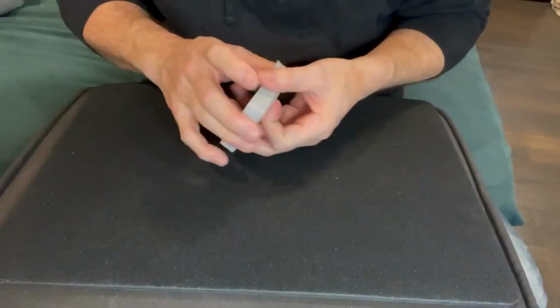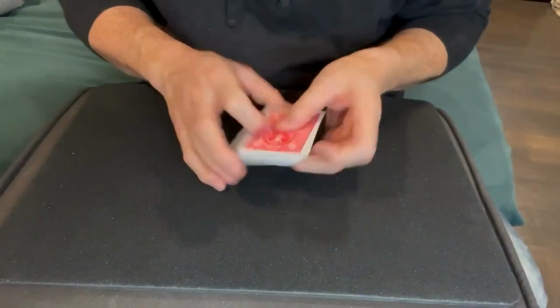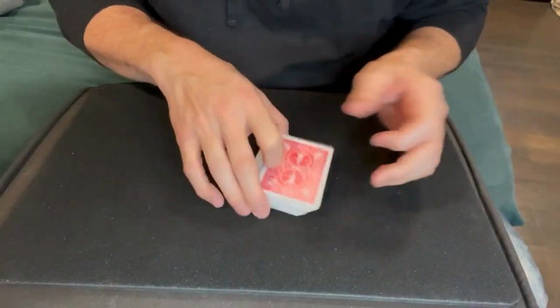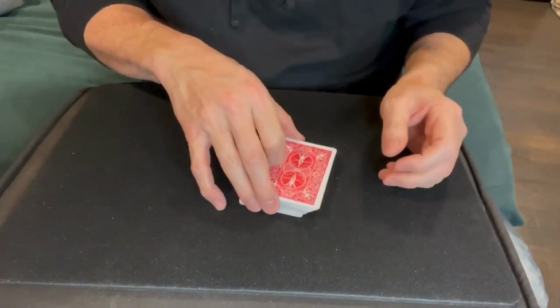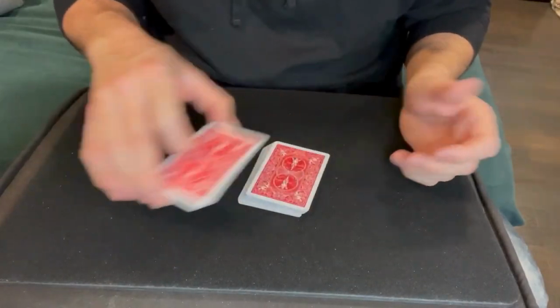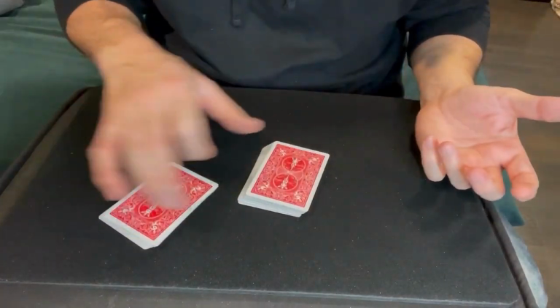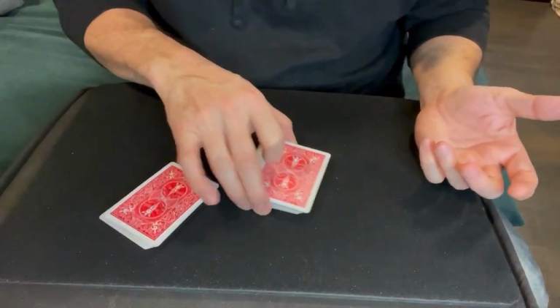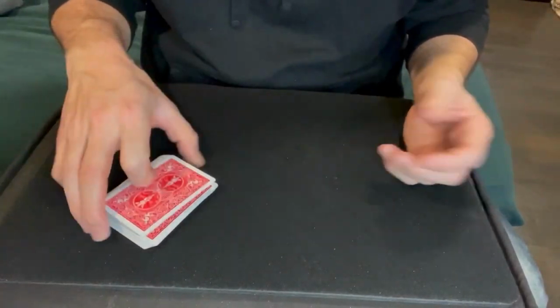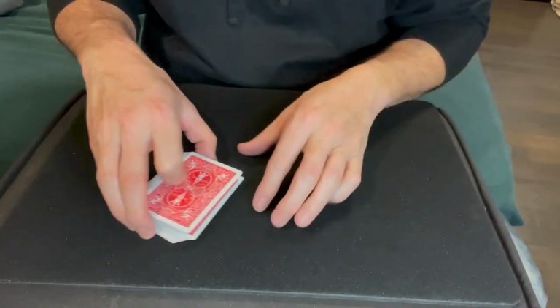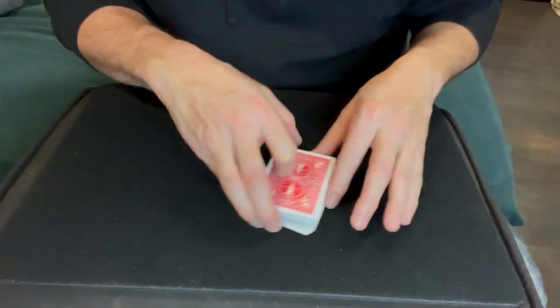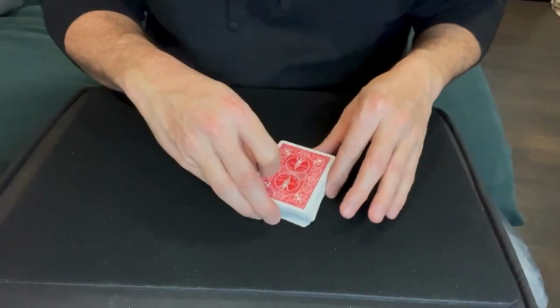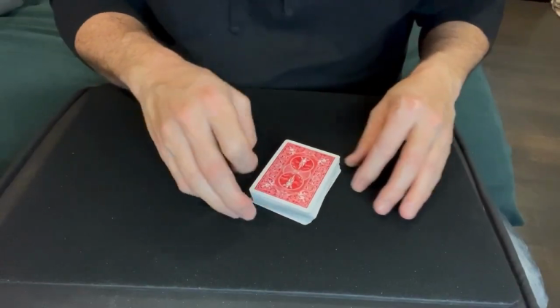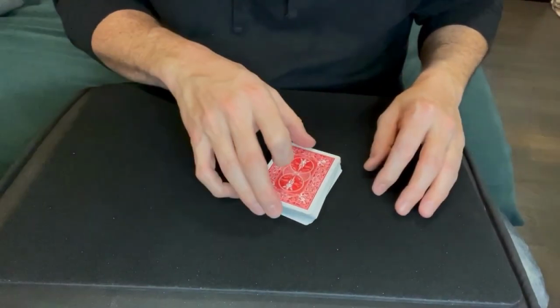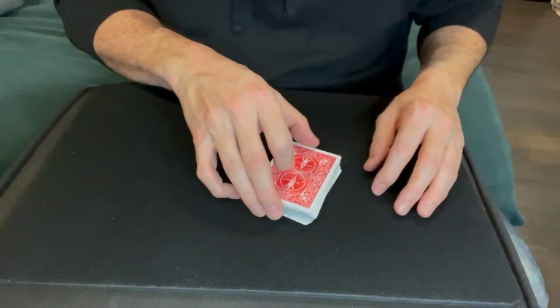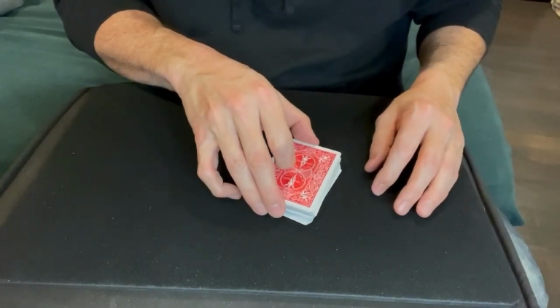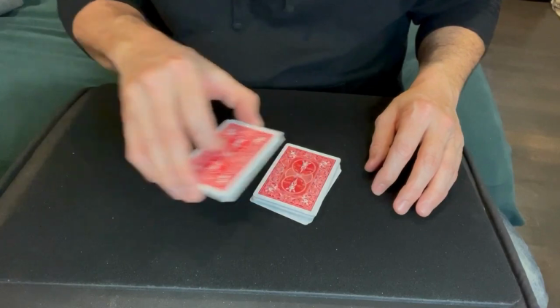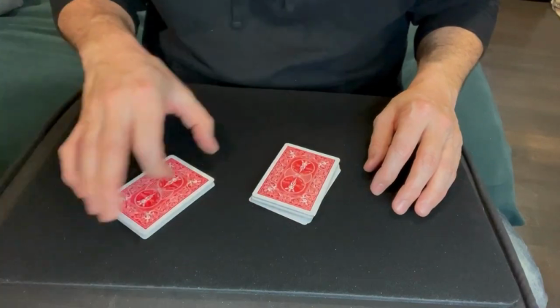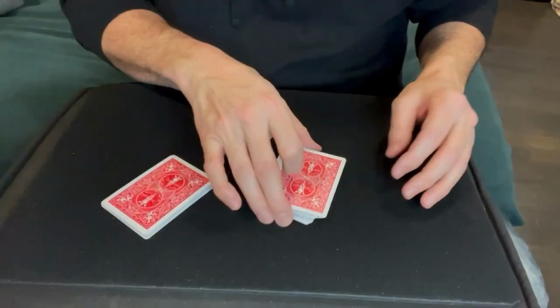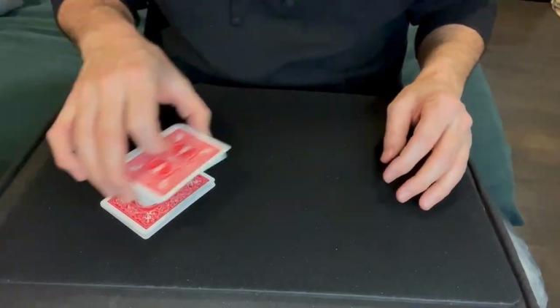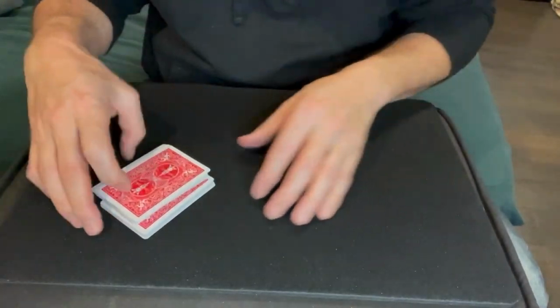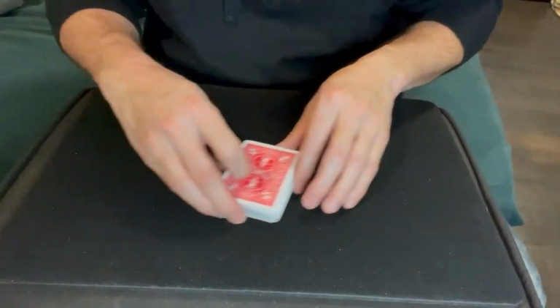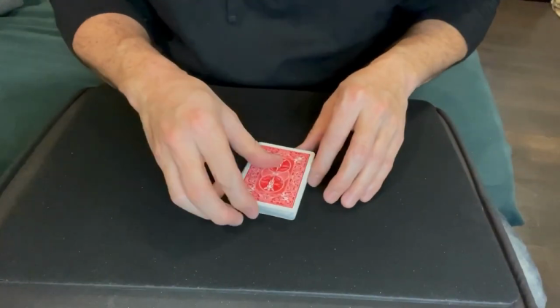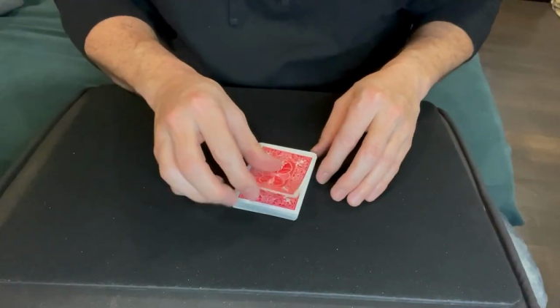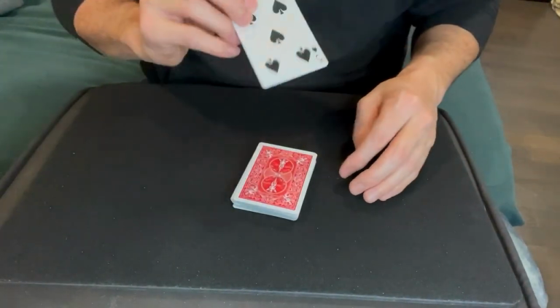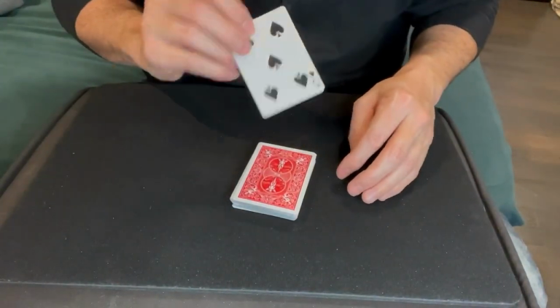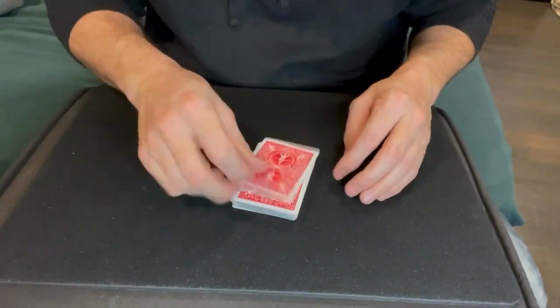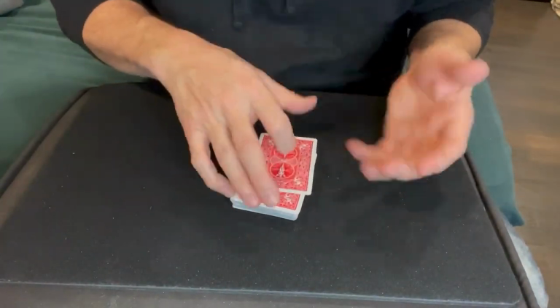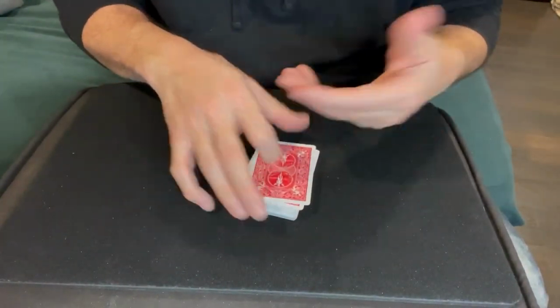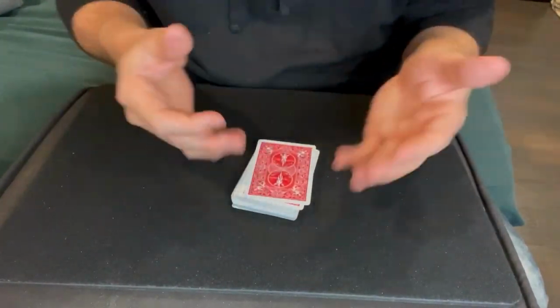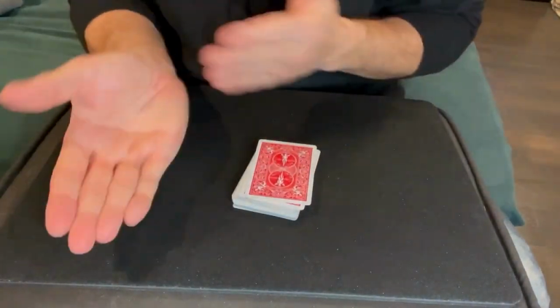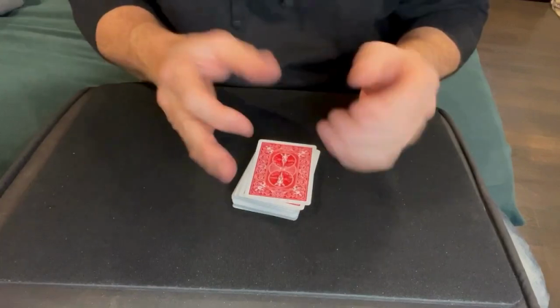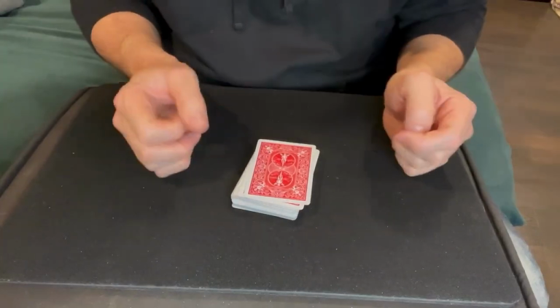When the spectator cuts the deck it doesn't matter — they can cut as many times as they want, because cutting doesn't change the order of the cards, it just changes the starting point. So if there was a black card on top and they cut to a red card, it would be red but still every other card.